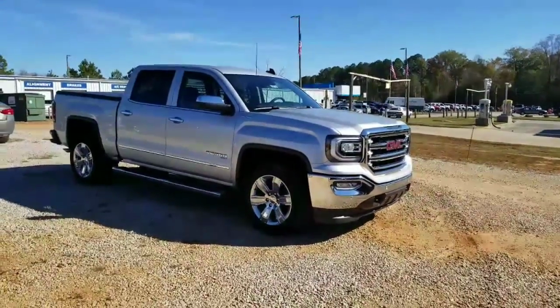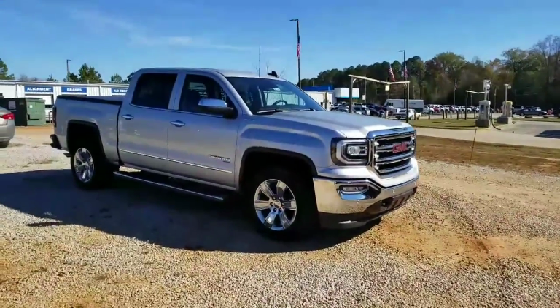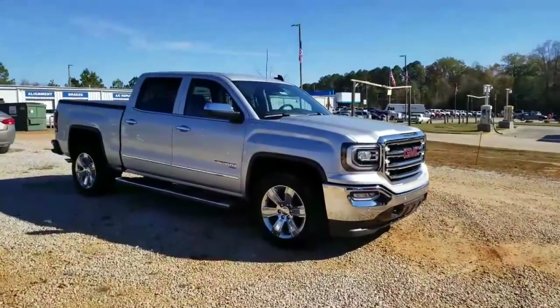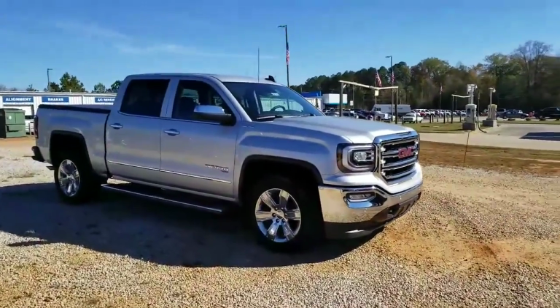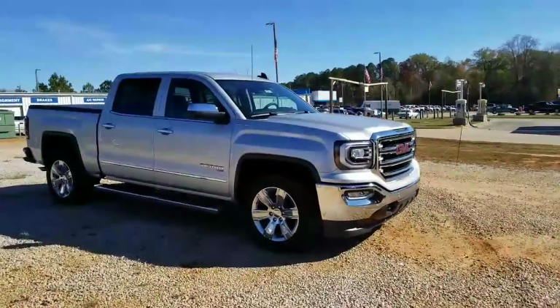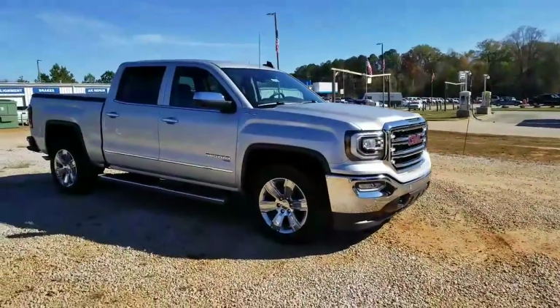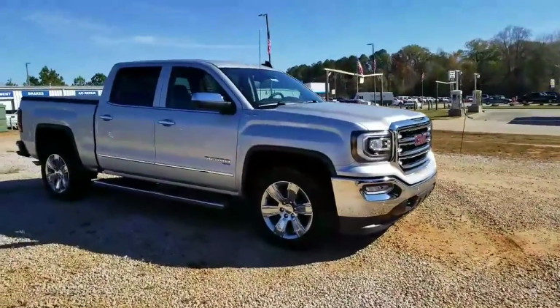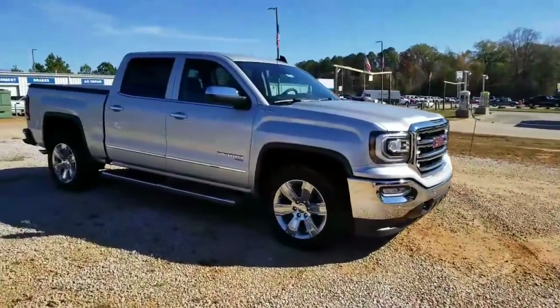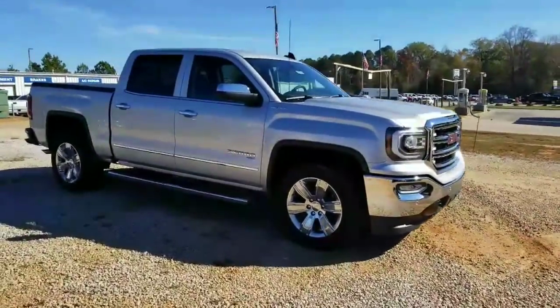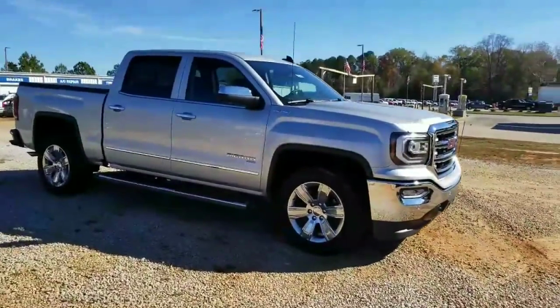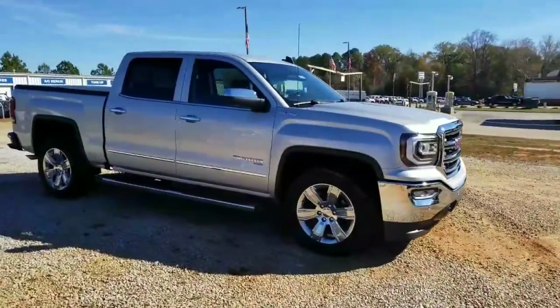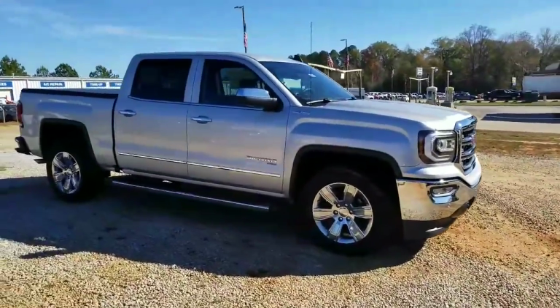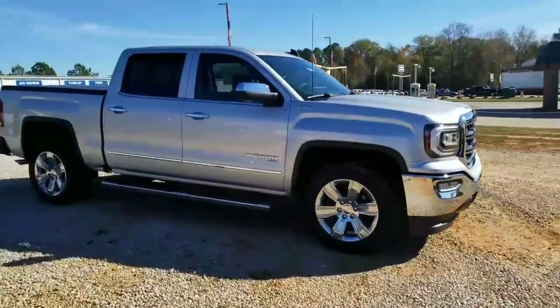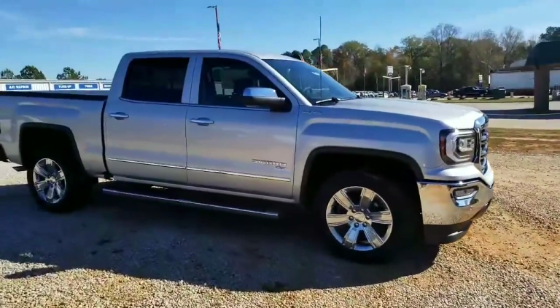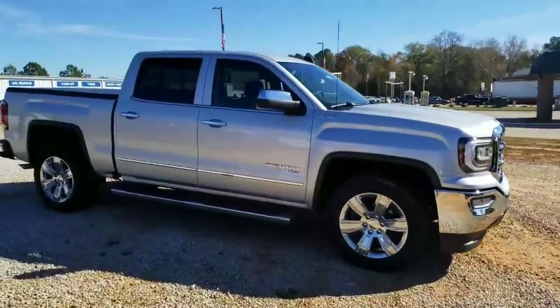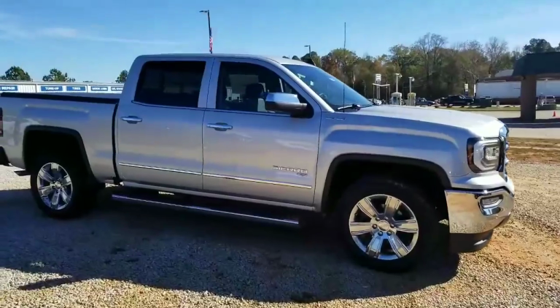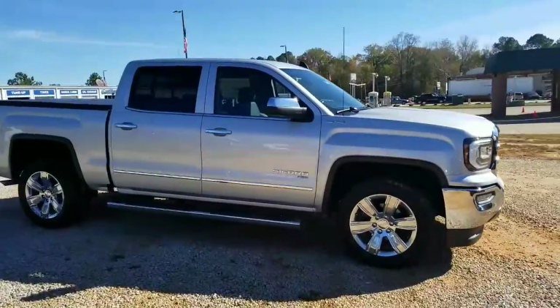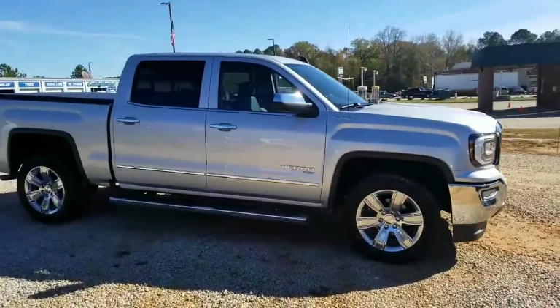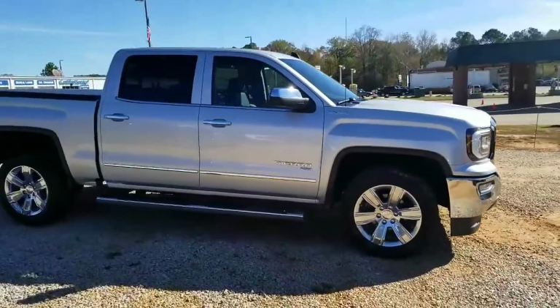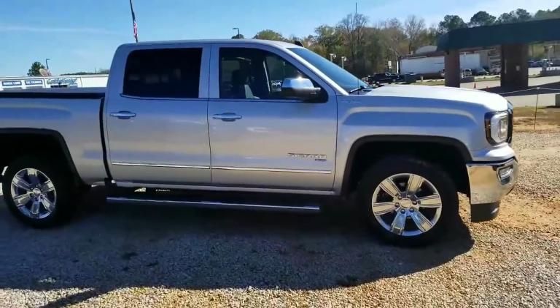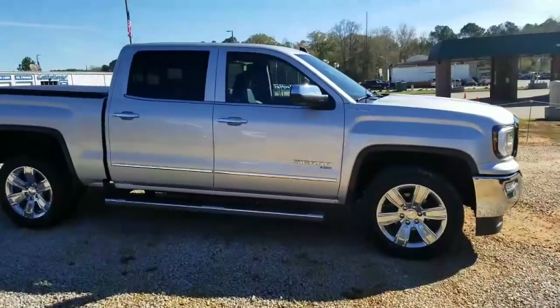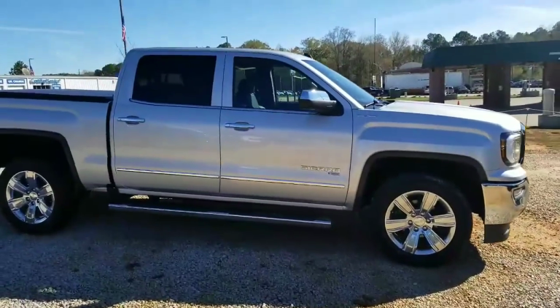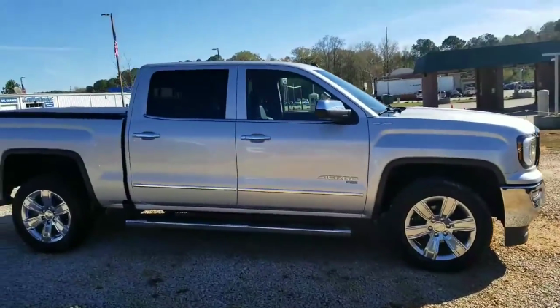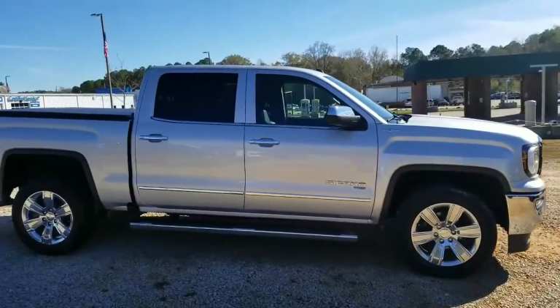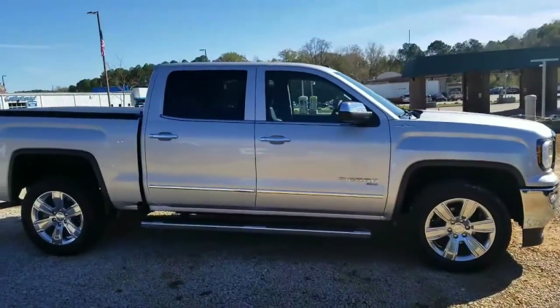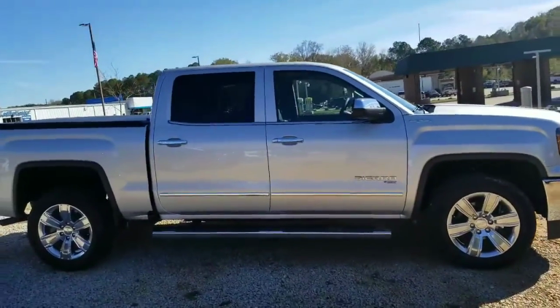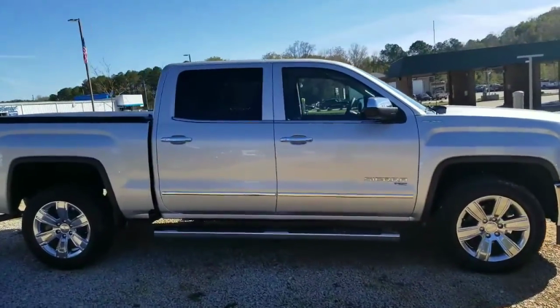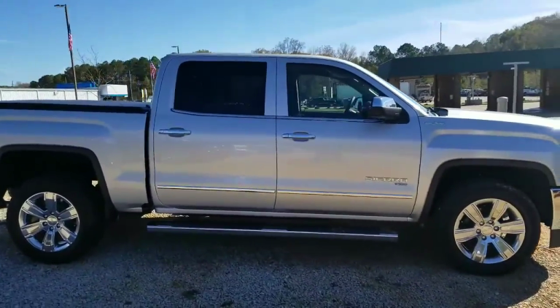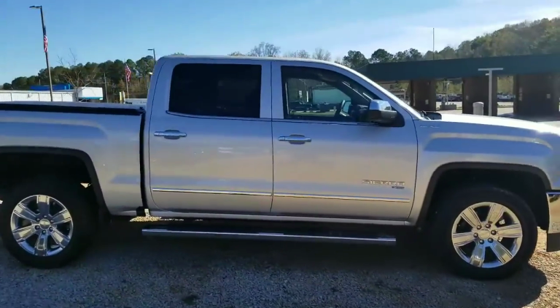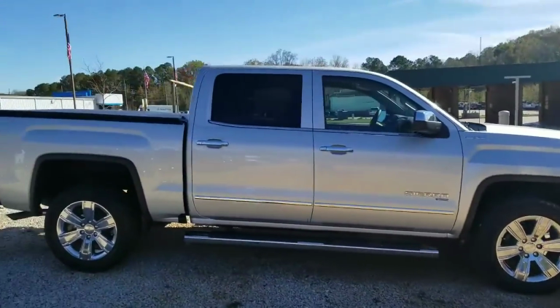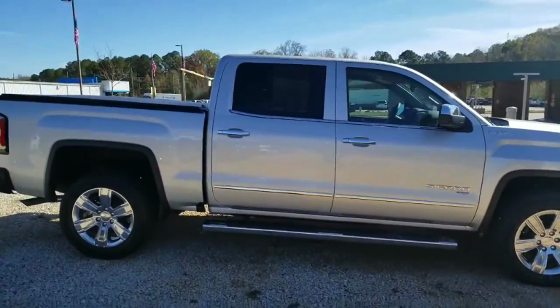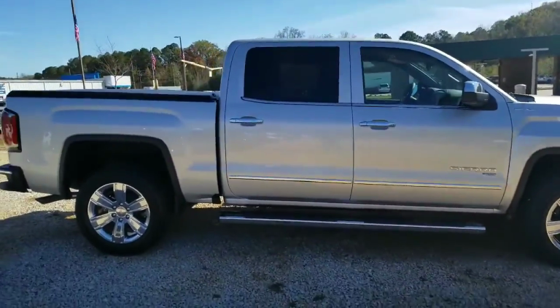Mr. Hermans, Britt over here at Jimmy Britt Chevrolet. Thank you for speaking with me earlier this morning on this GMC Sierra Silver E-Assist package.